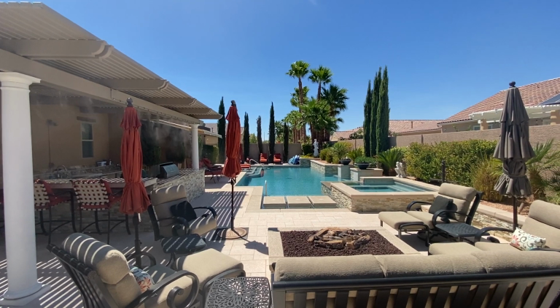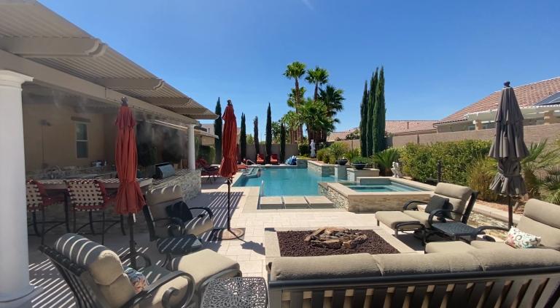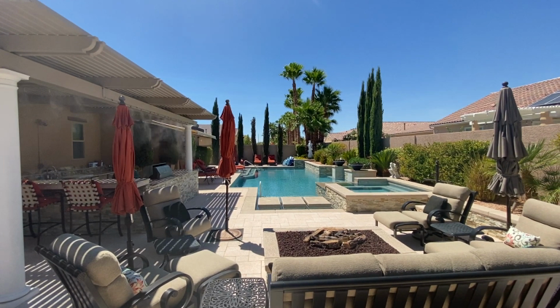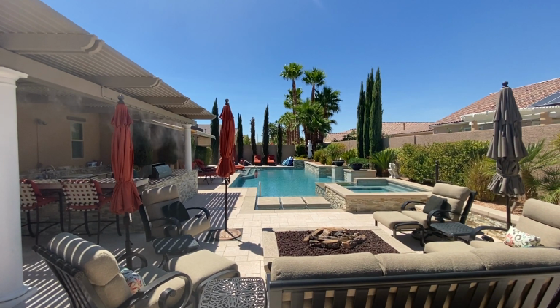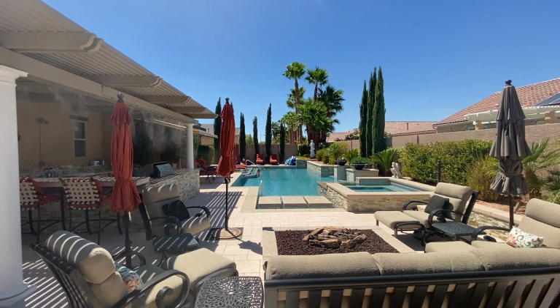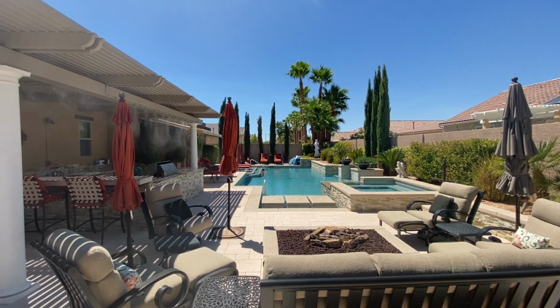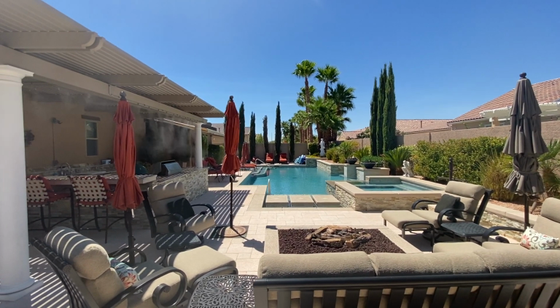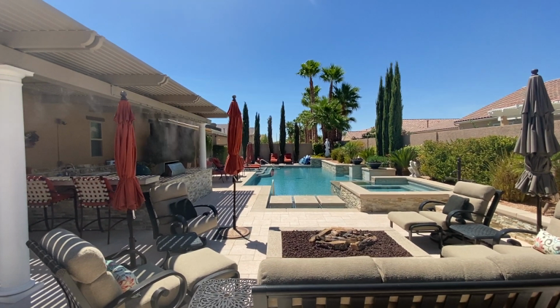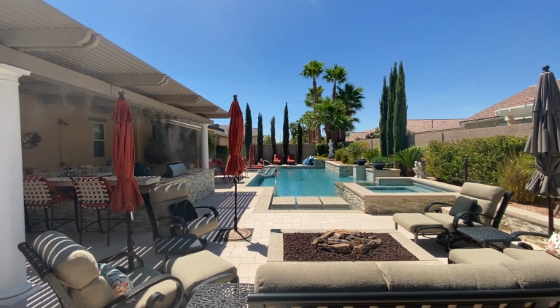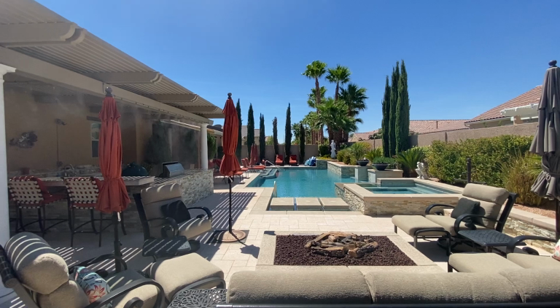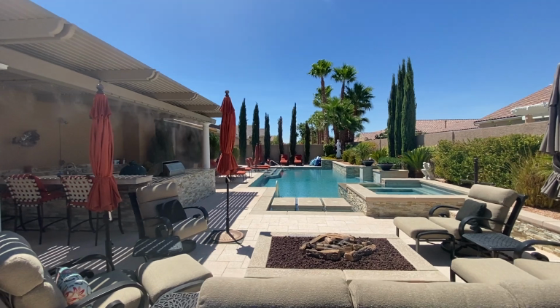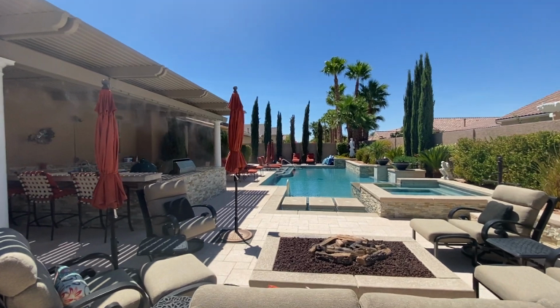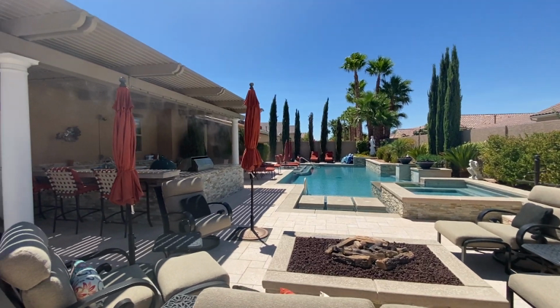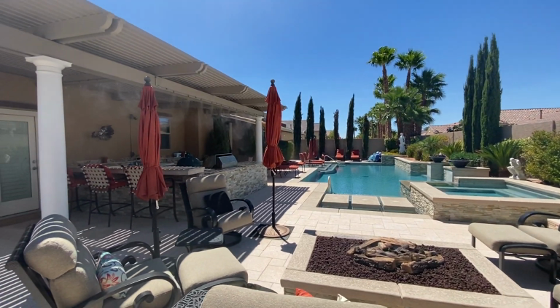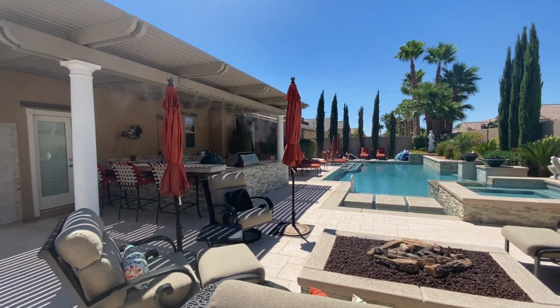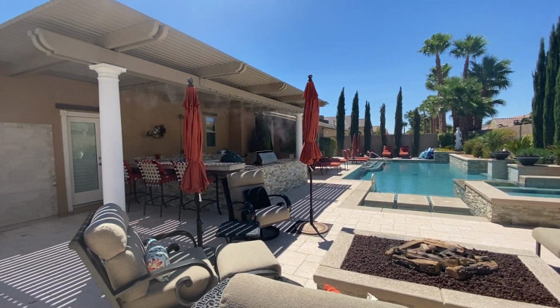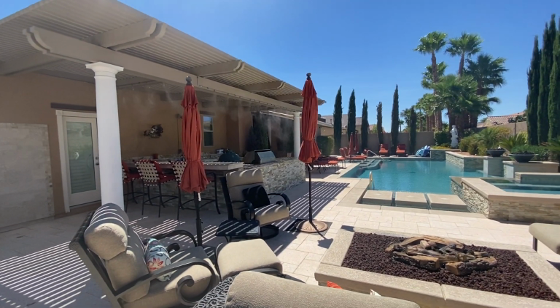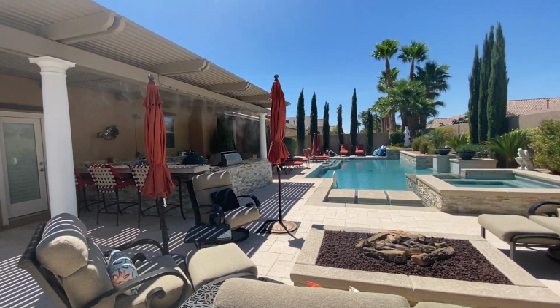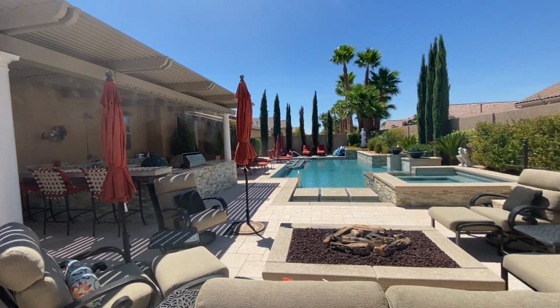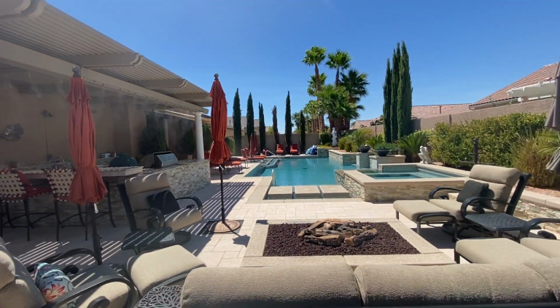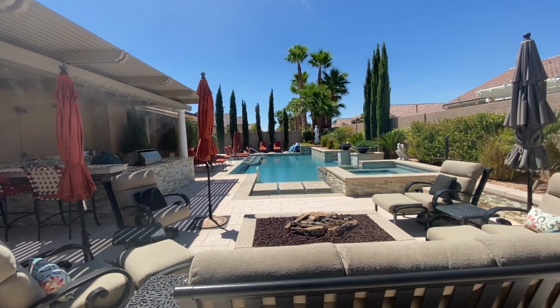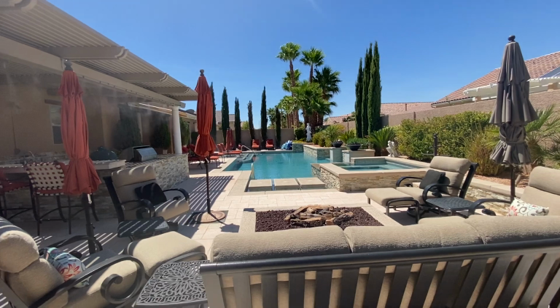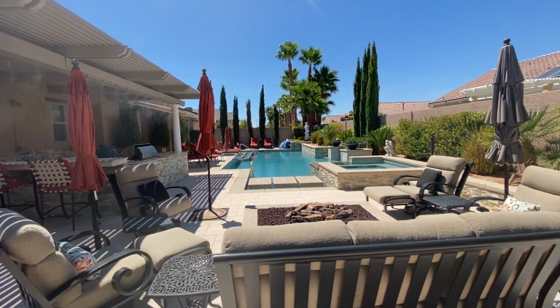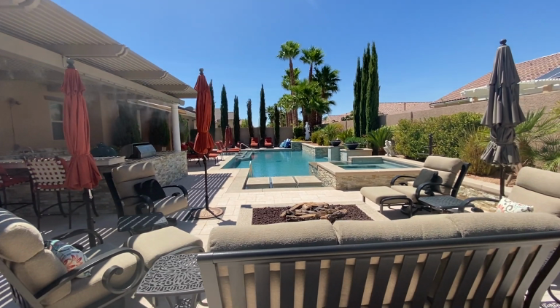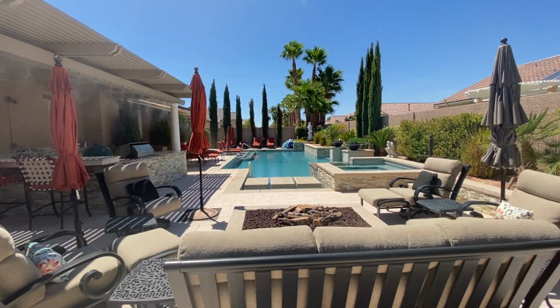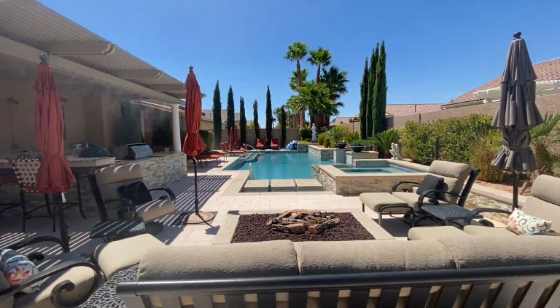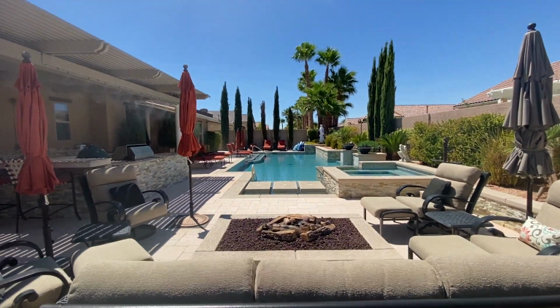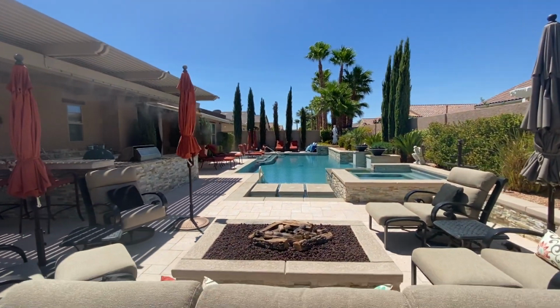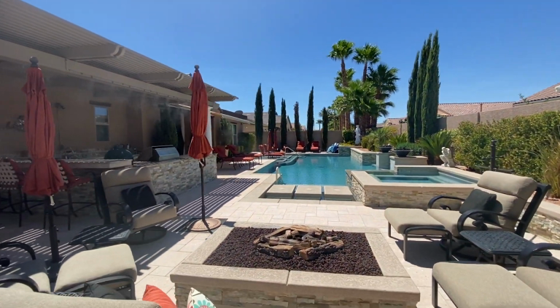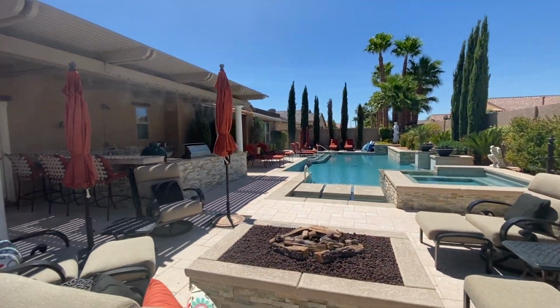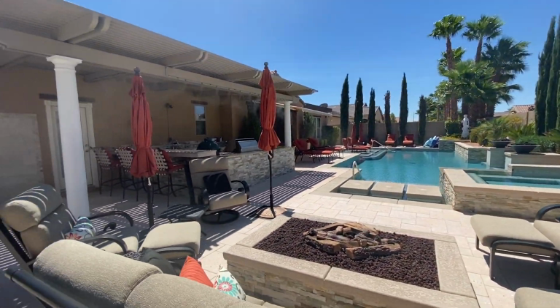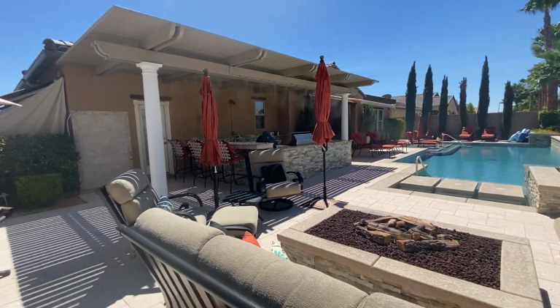Hello everyone, Lawrence Lovelife here, LasVegasRealEstate.org, and I am at 6567 Afromato Street here in the north part of Las Vegas in an amazing home — over a third of an acre of lot space, just over 4,000 square feet on the inside.